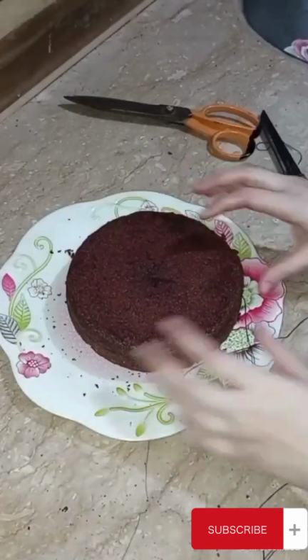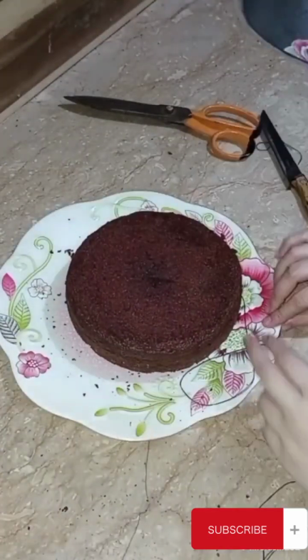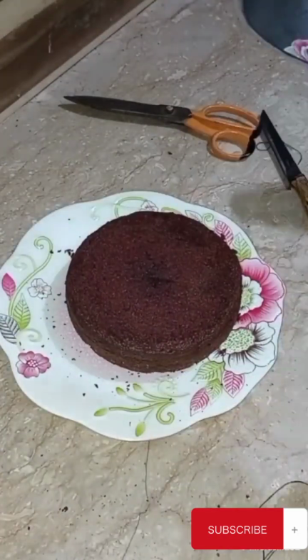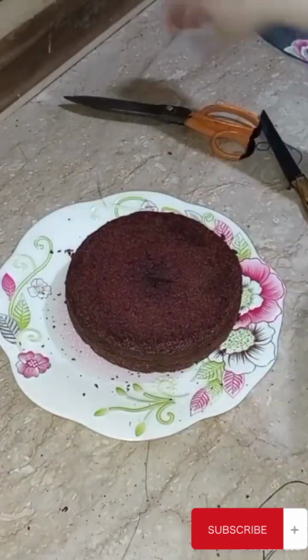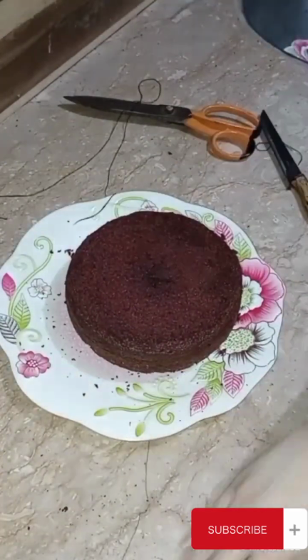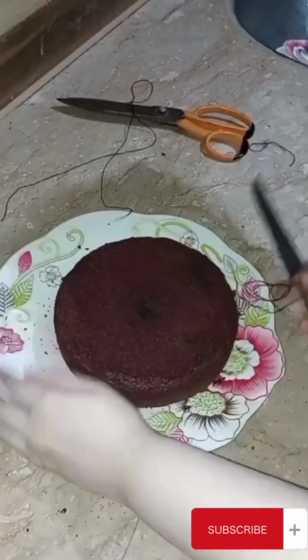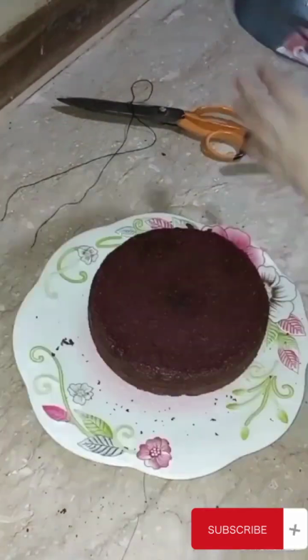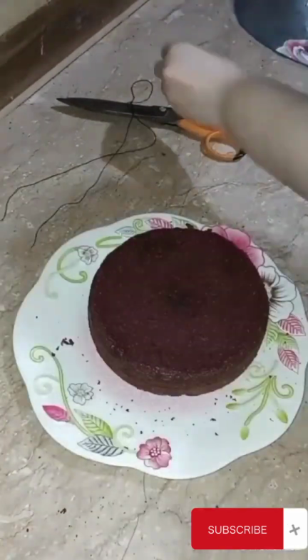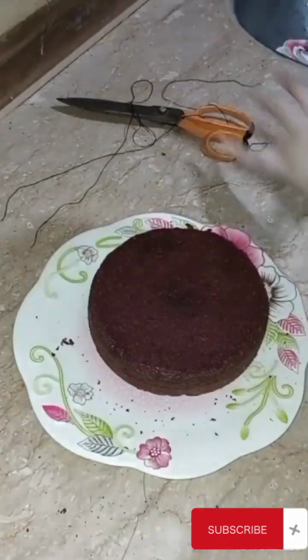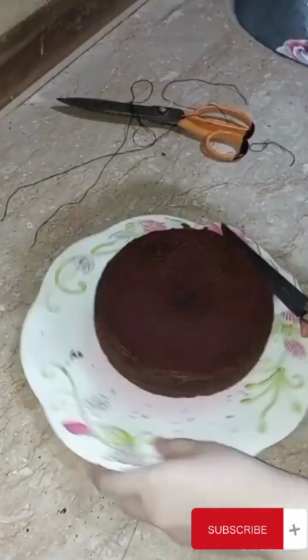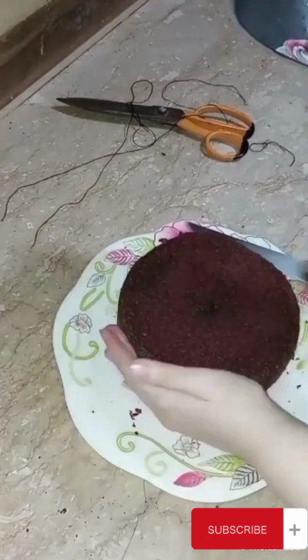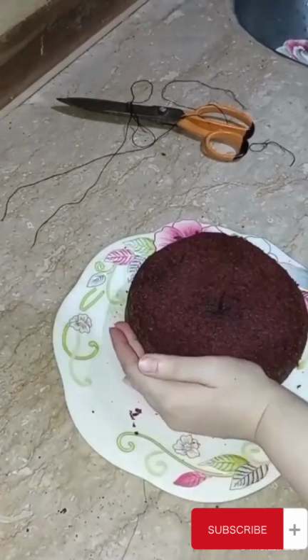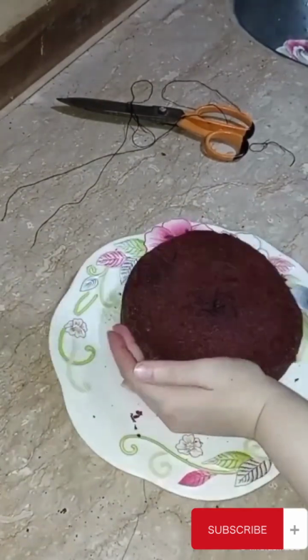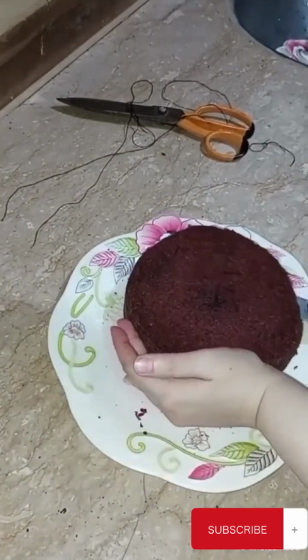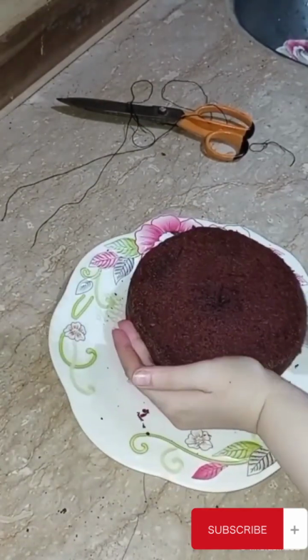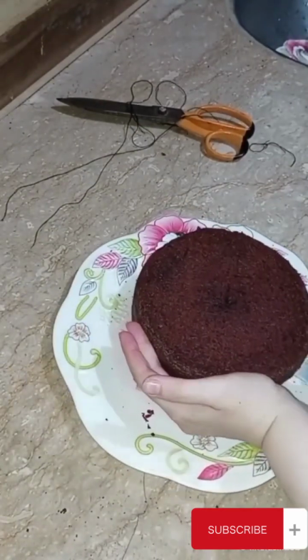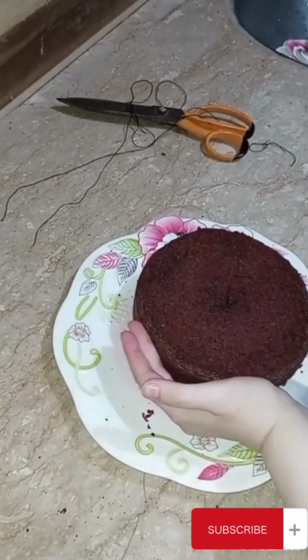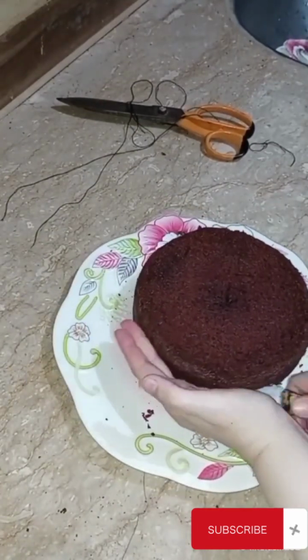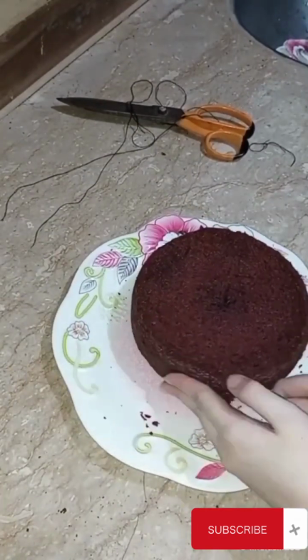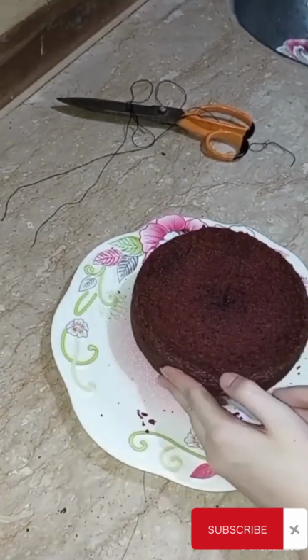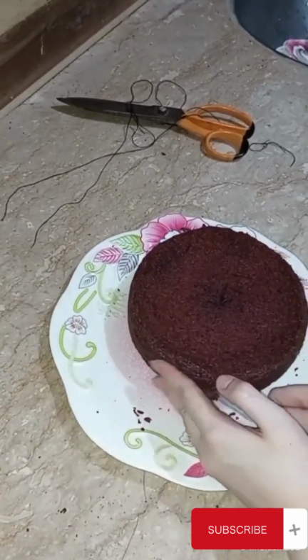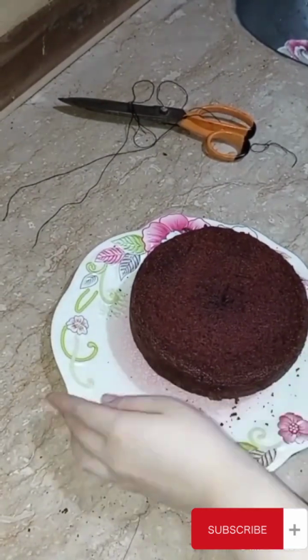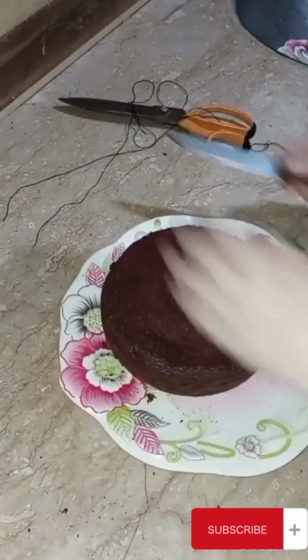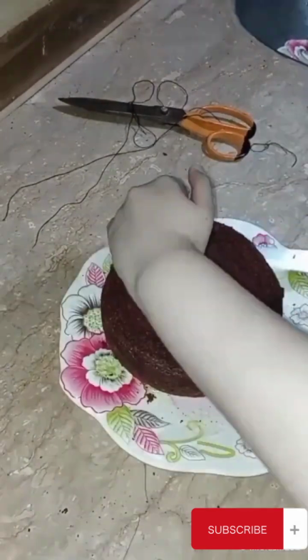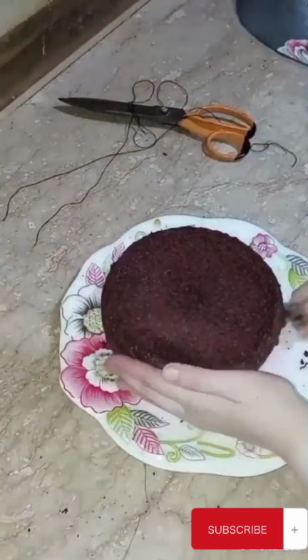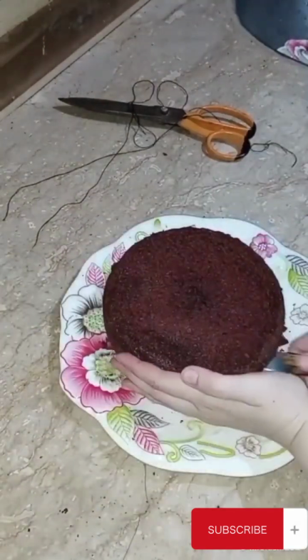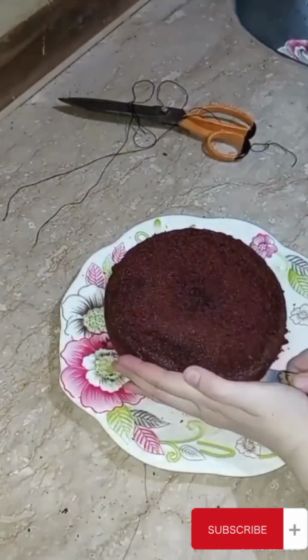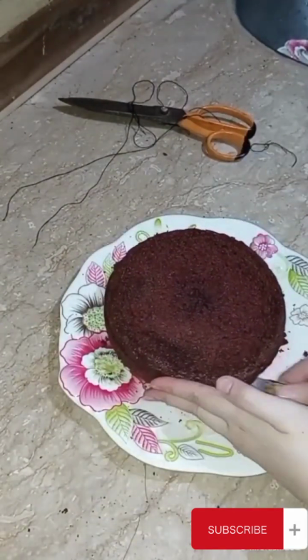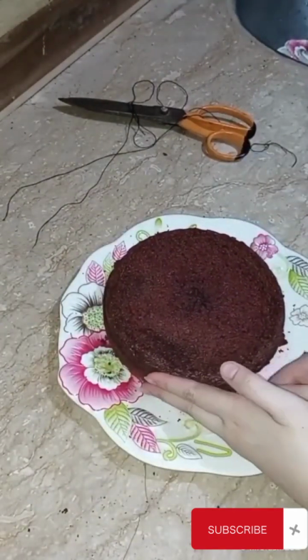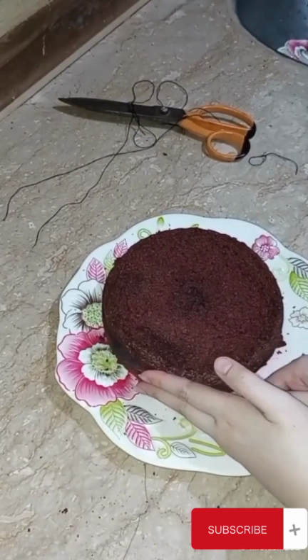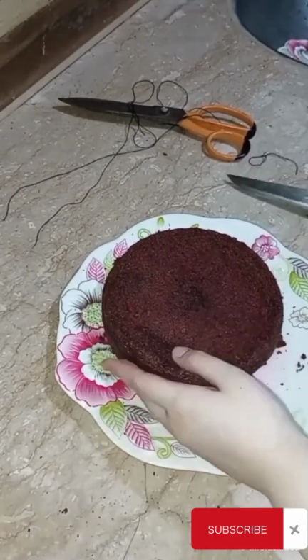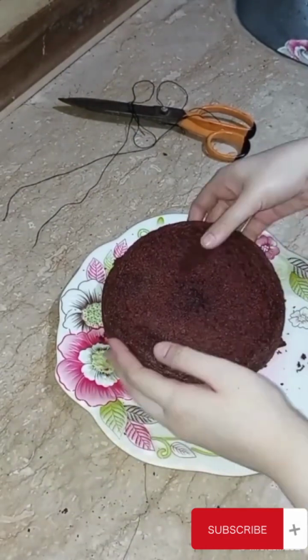I cut the cake at a consistent height. They have guides and plates to help cut it evenly.